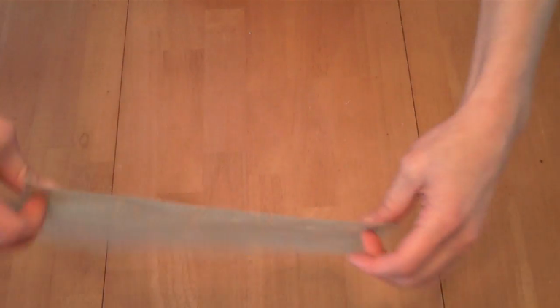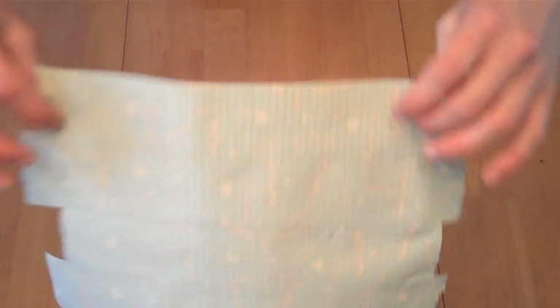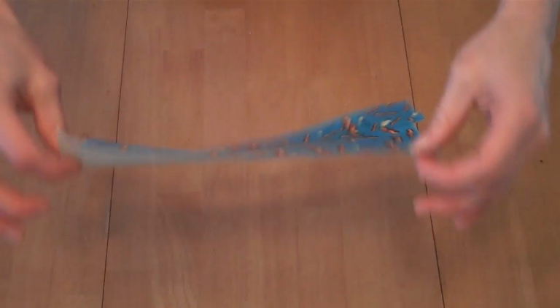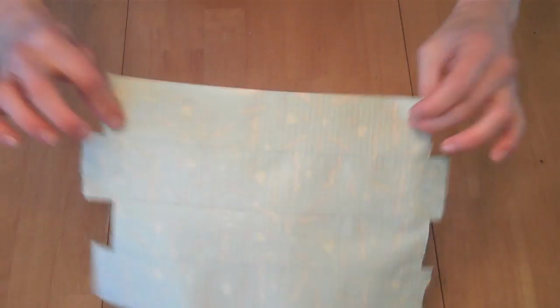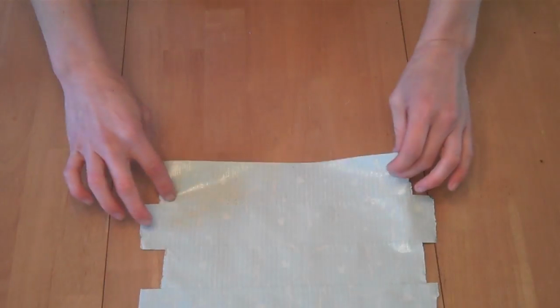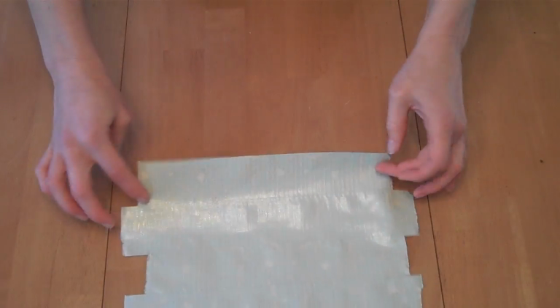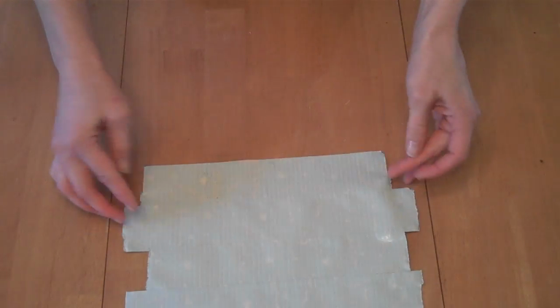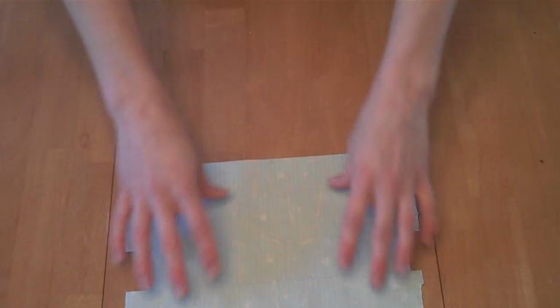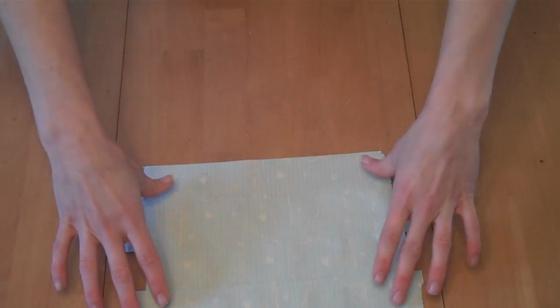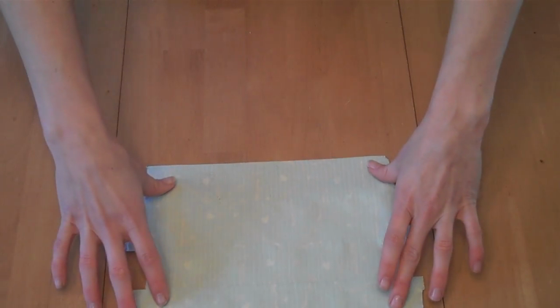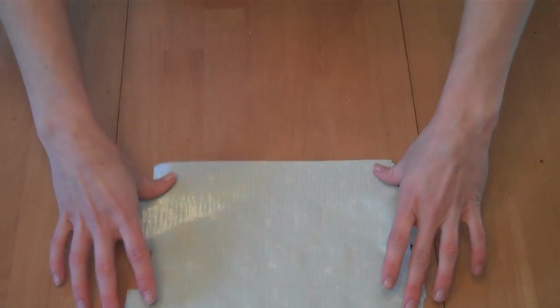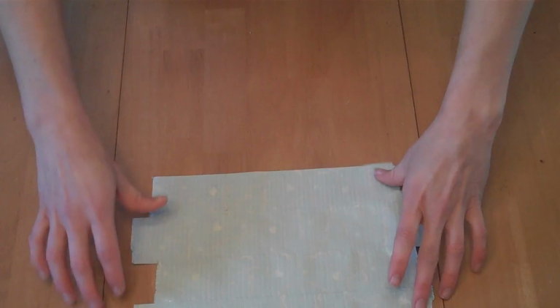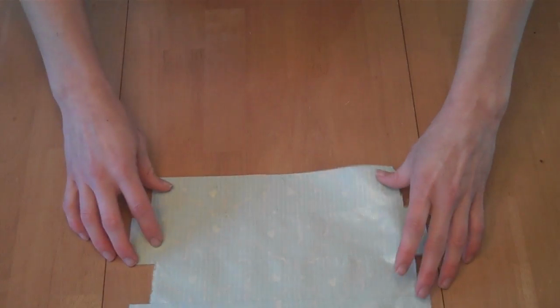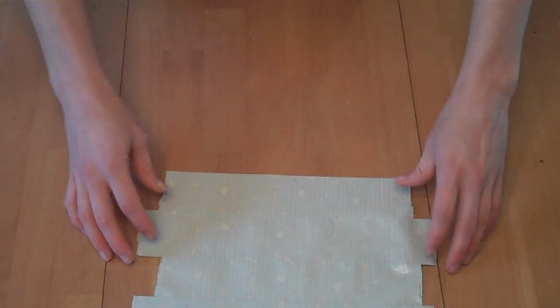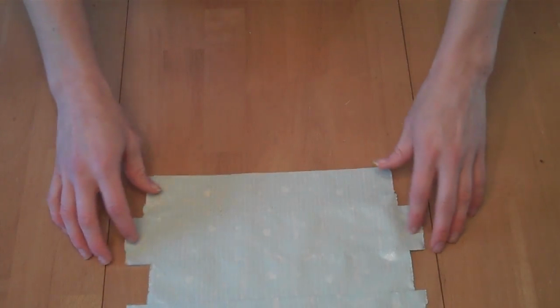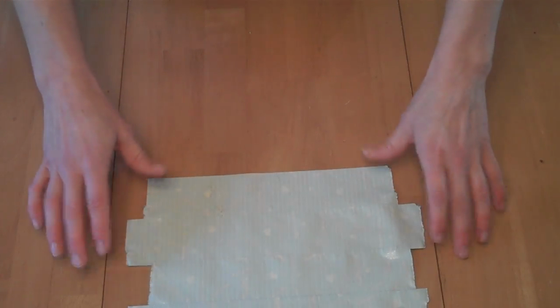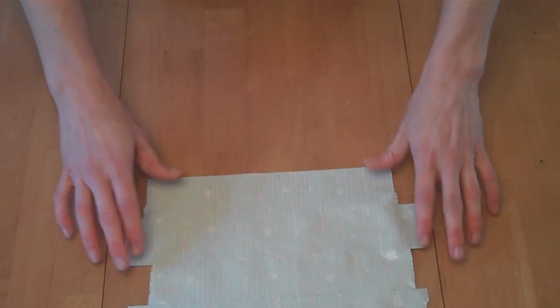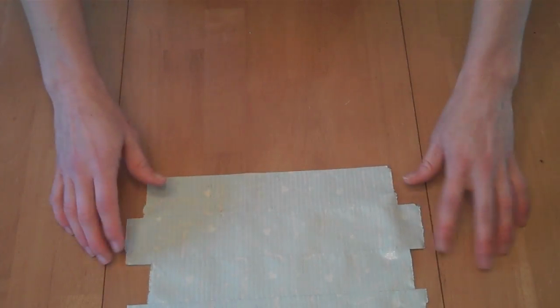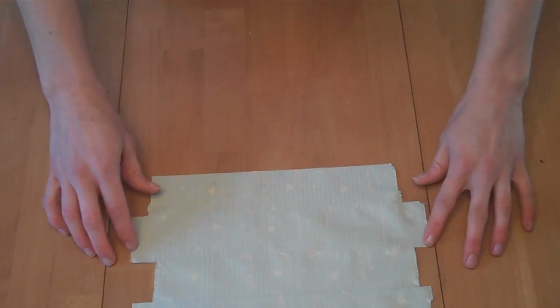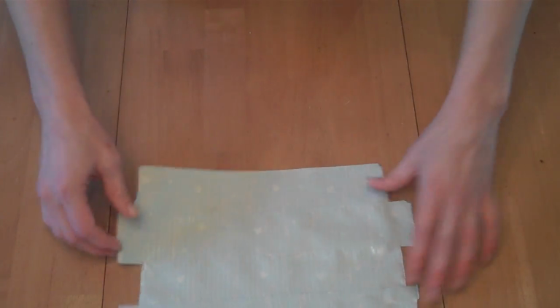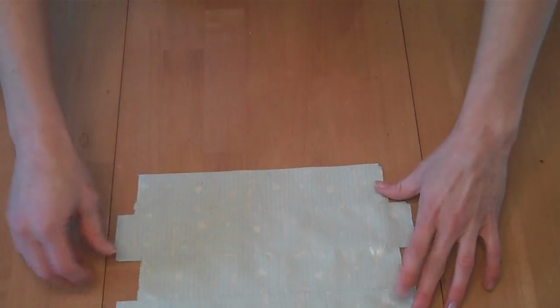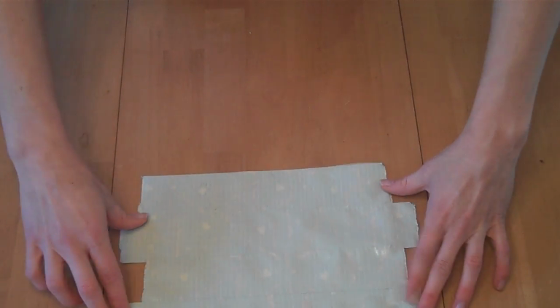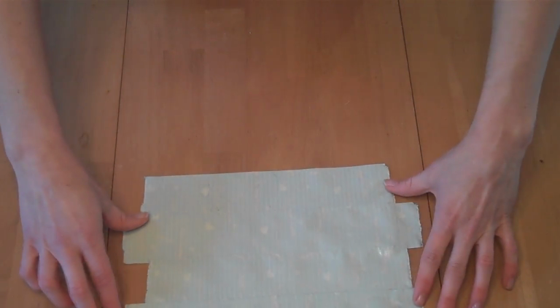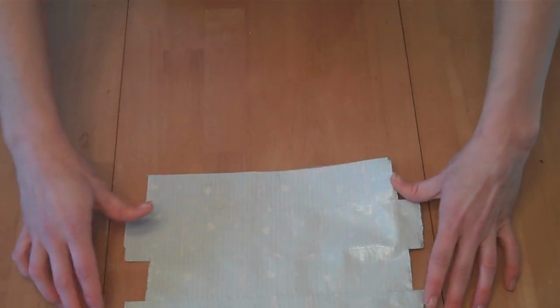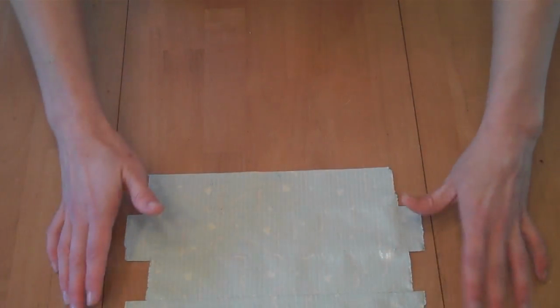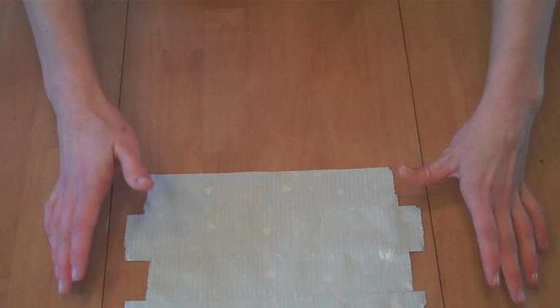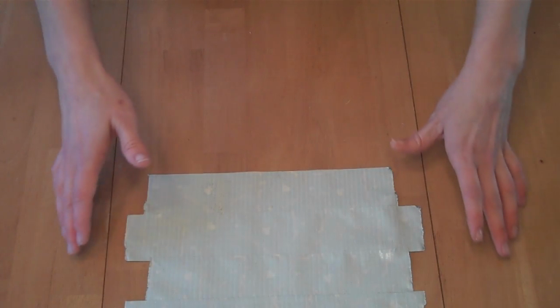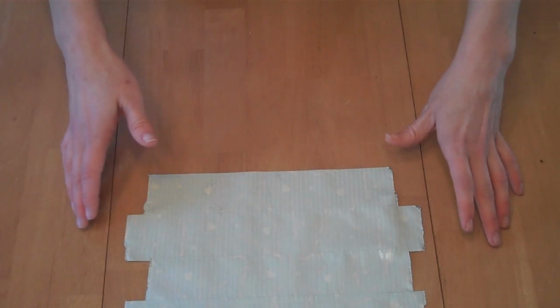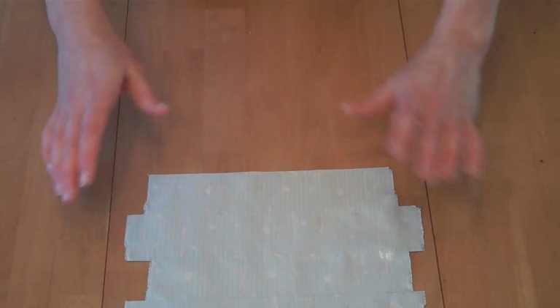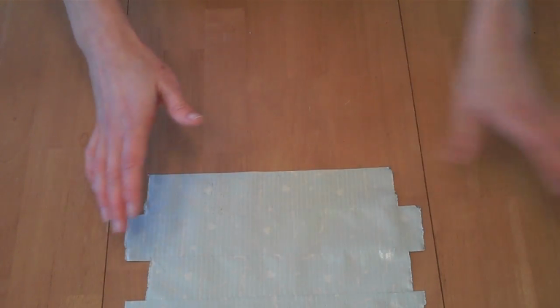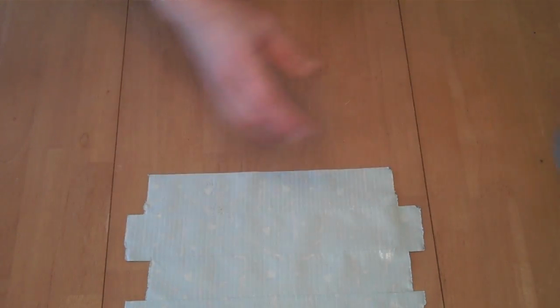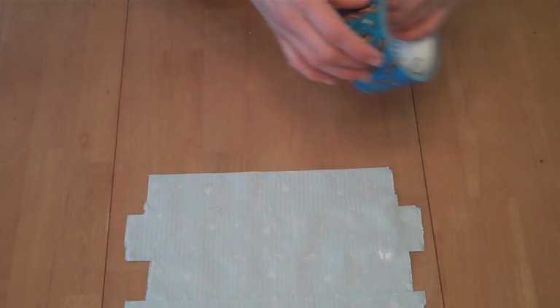If you need the sticky side, it's still pretty sticky. It only lost a little bit of stickiness from being on my table. If you need the sticky side for whatever you're doing, great — you've still got that.